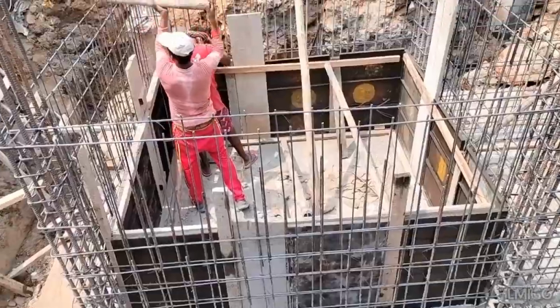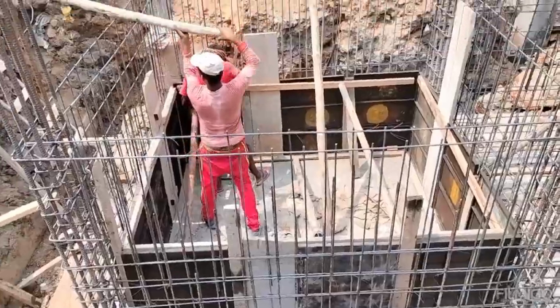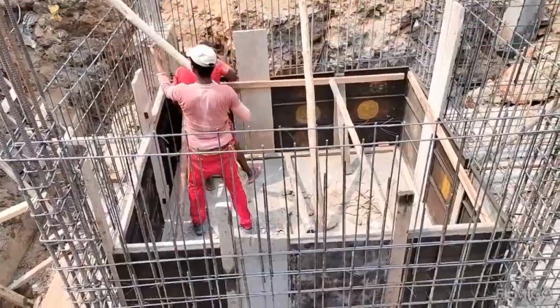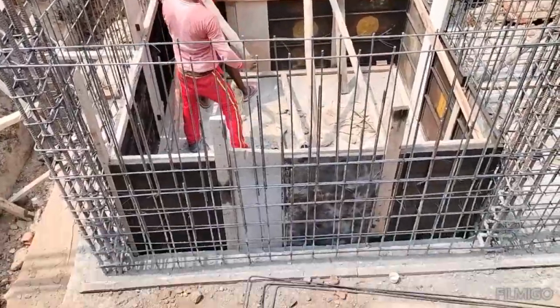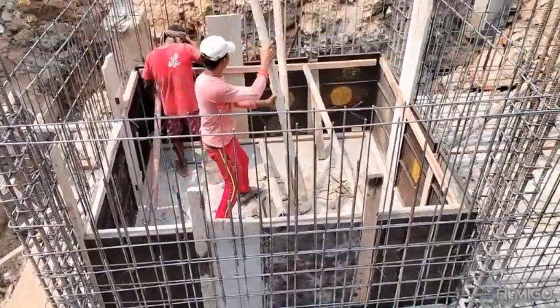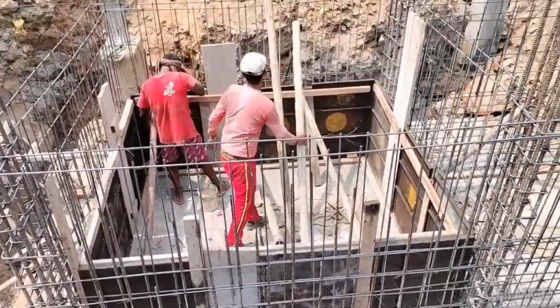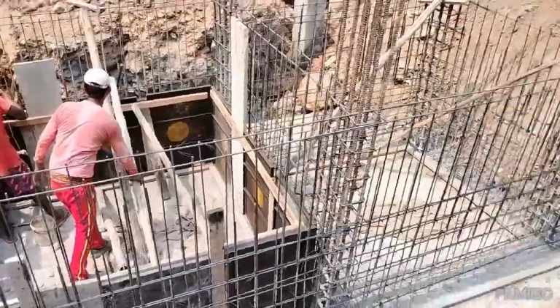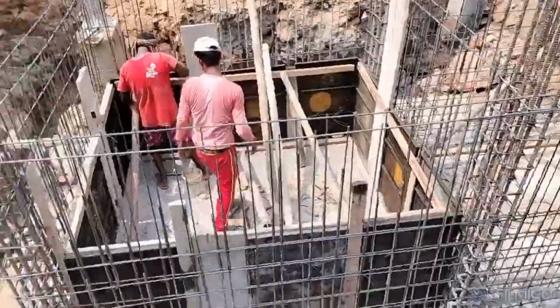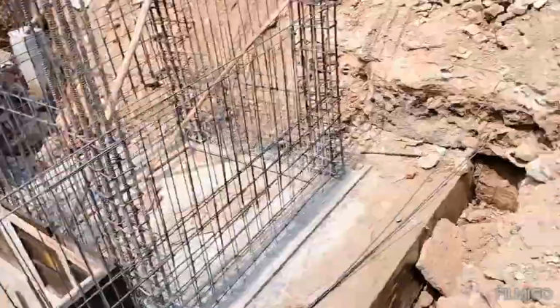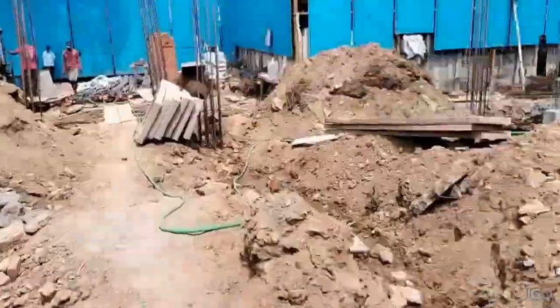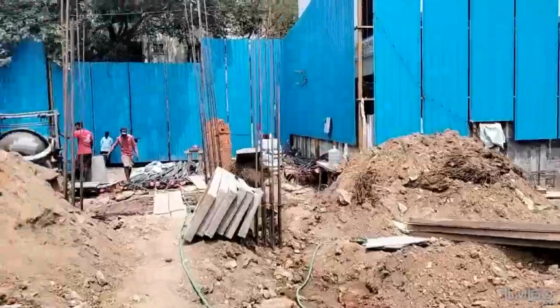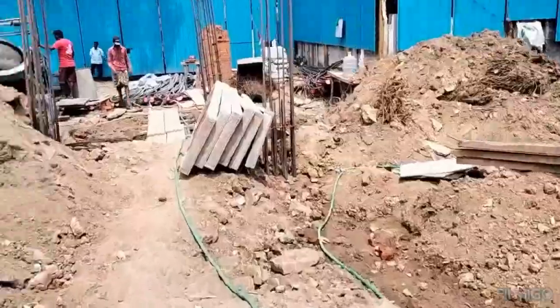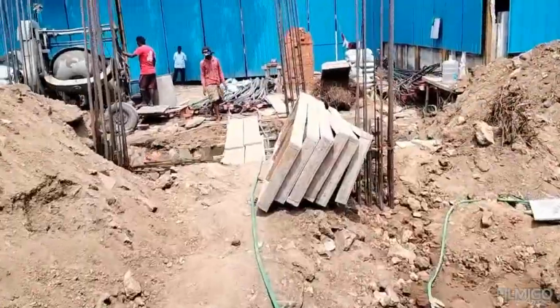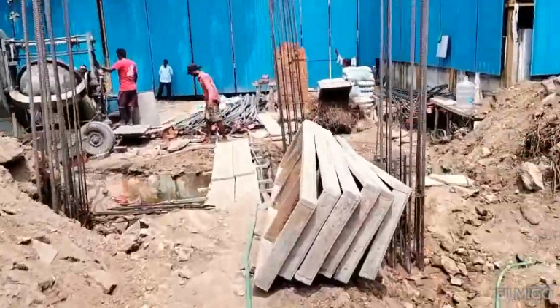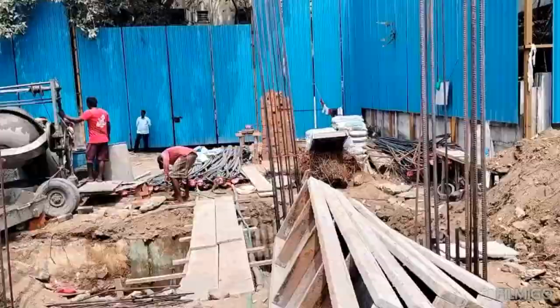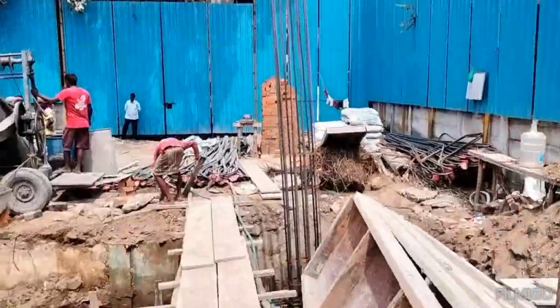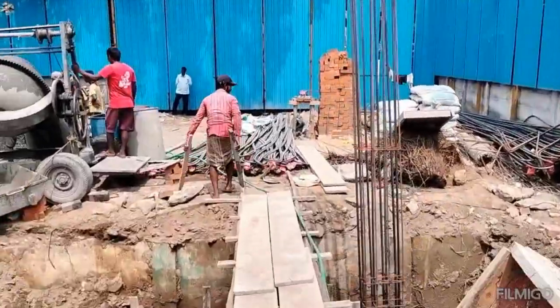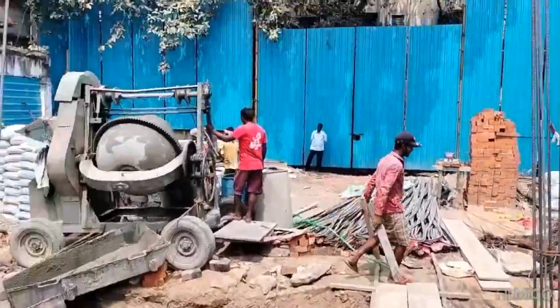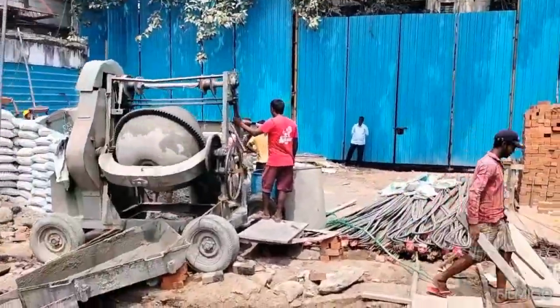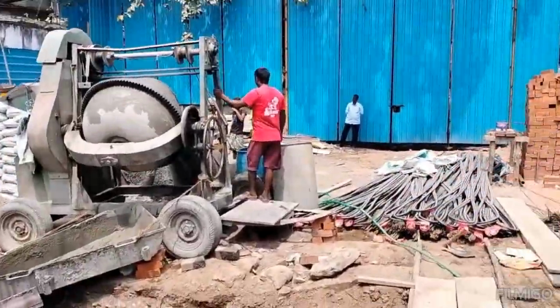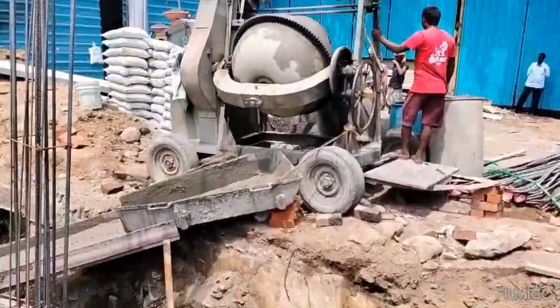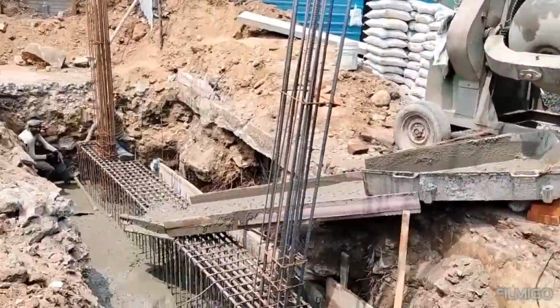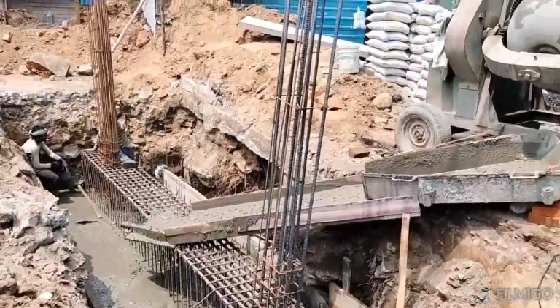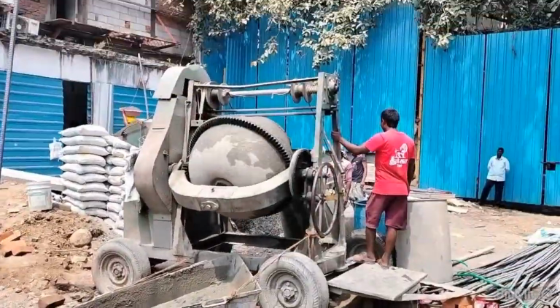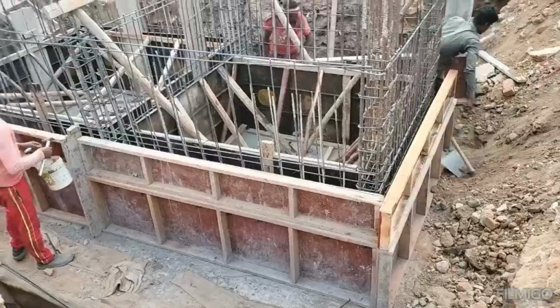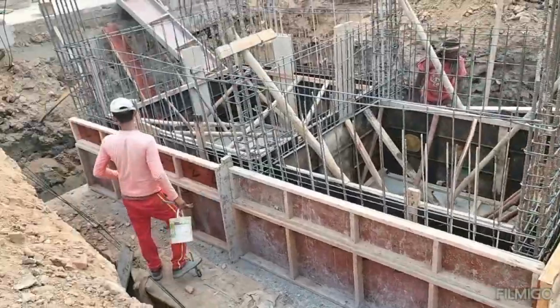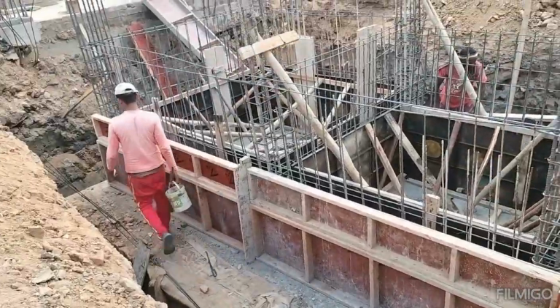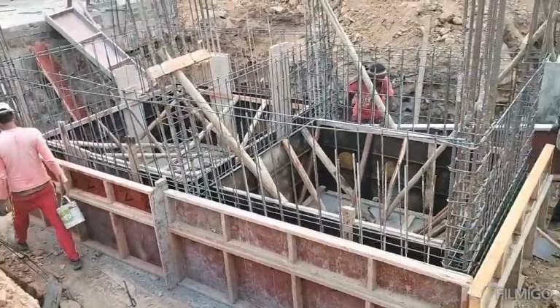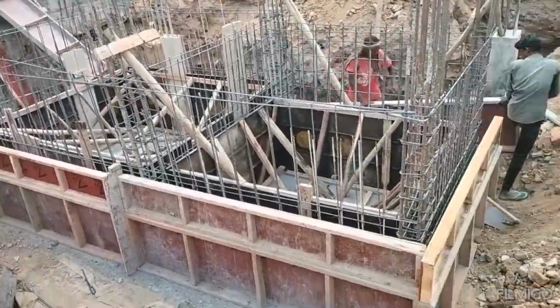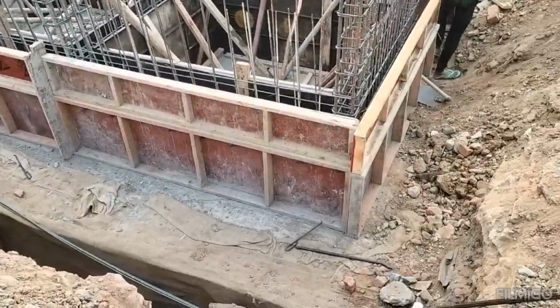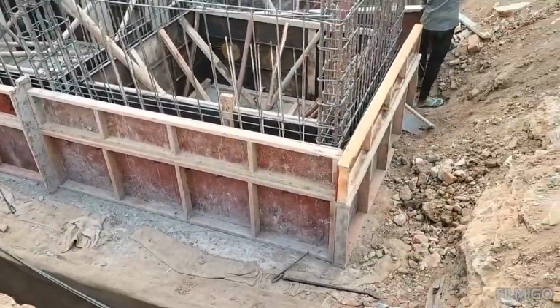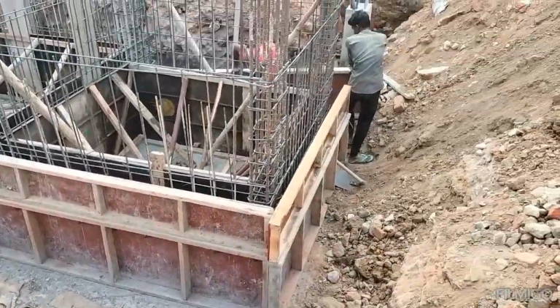Hi everyone, I'm Ammuda Serenity. This is a continuation of the video in the morning. This is a raft beam mat RCC. This is the two lift in this project.